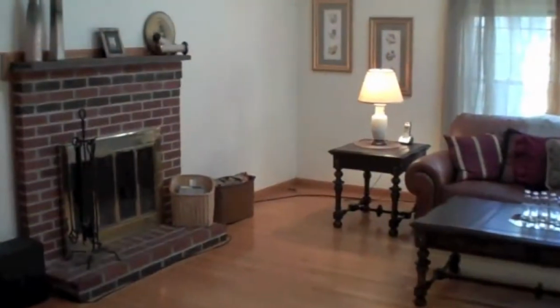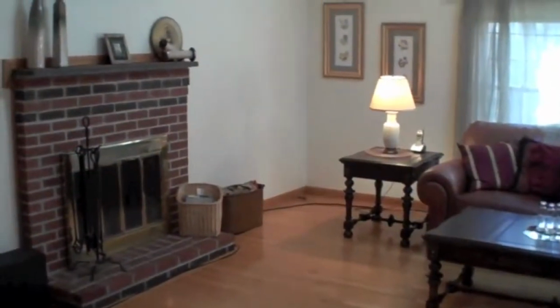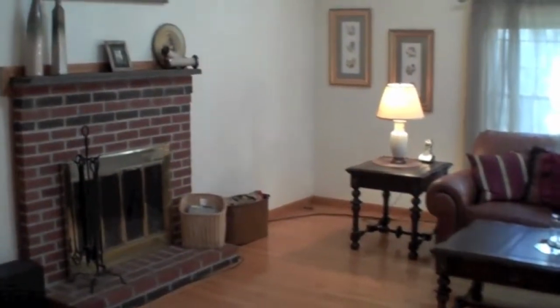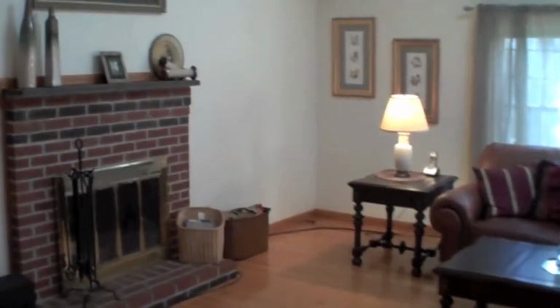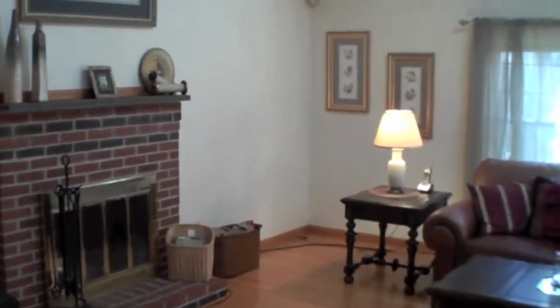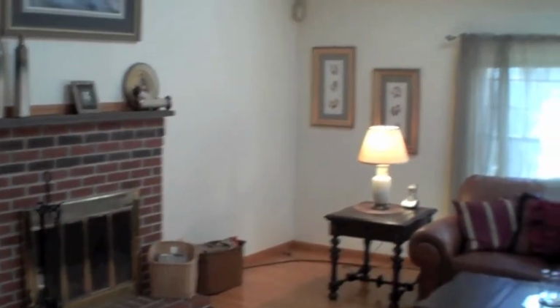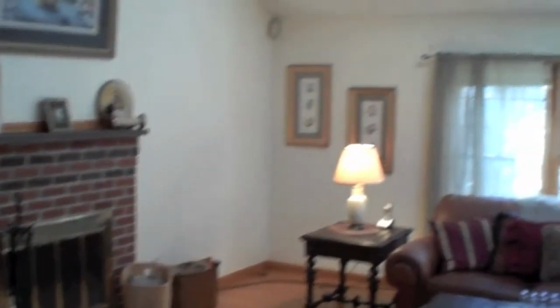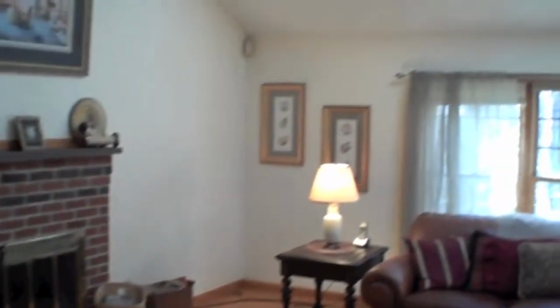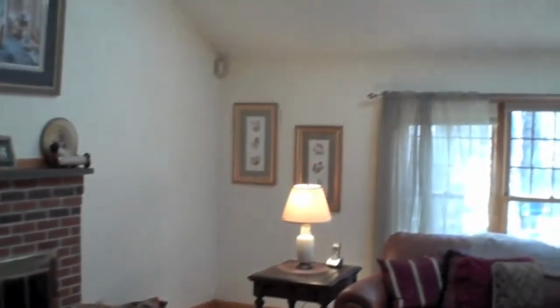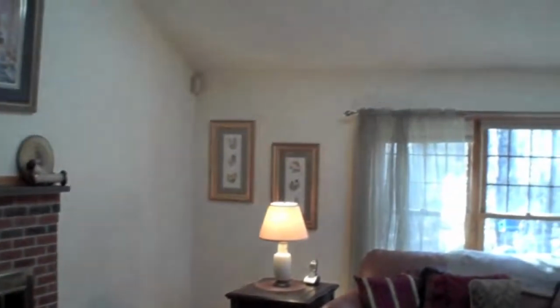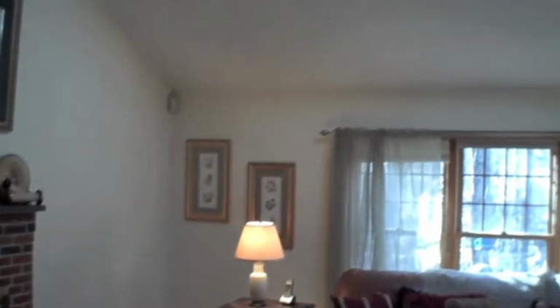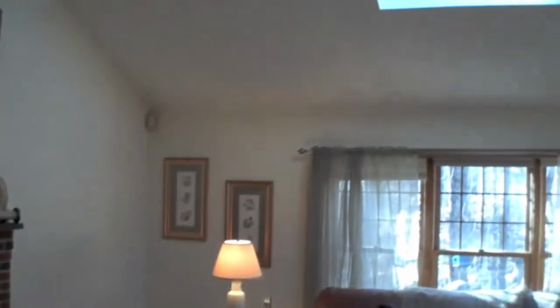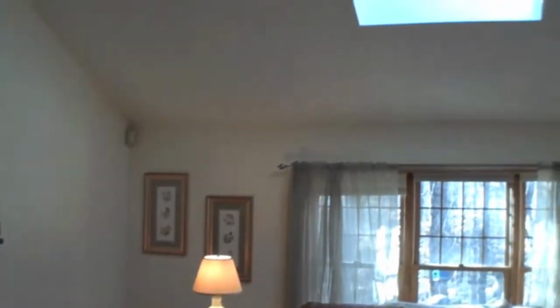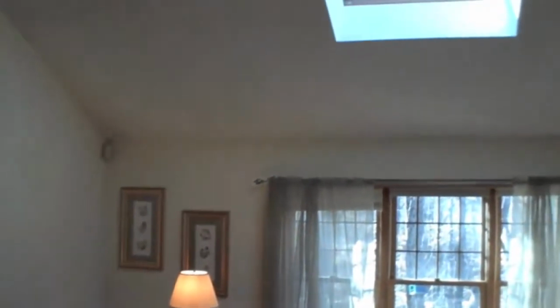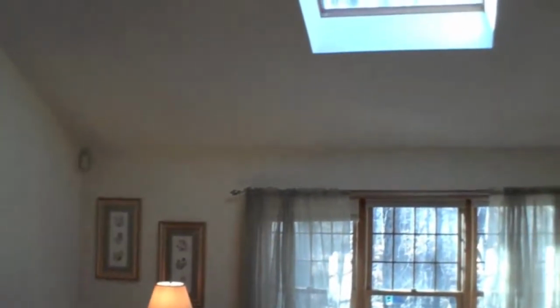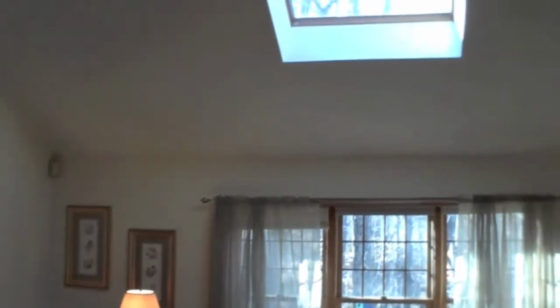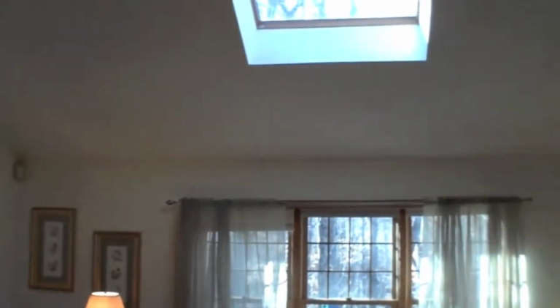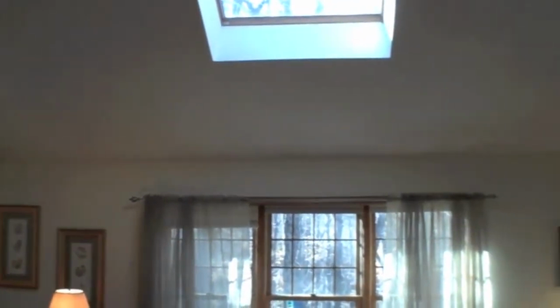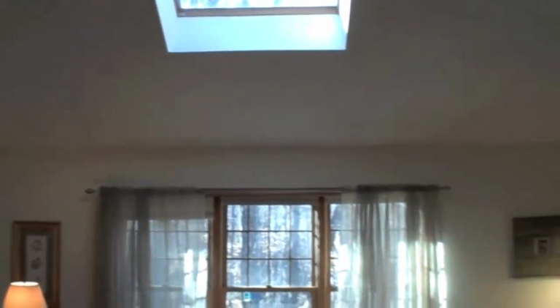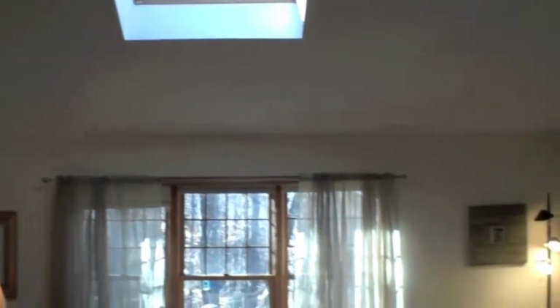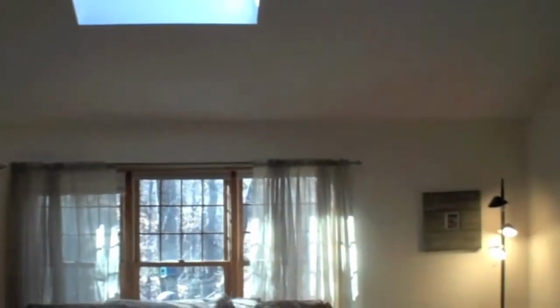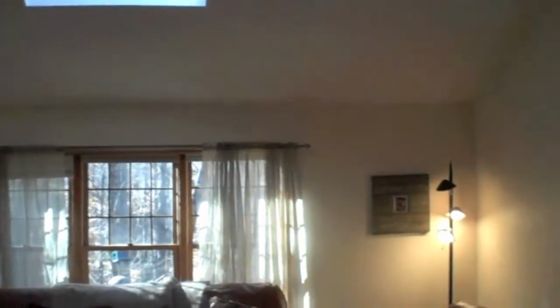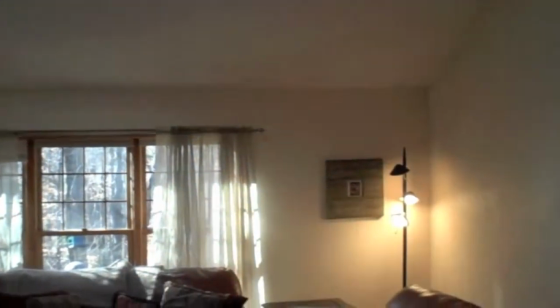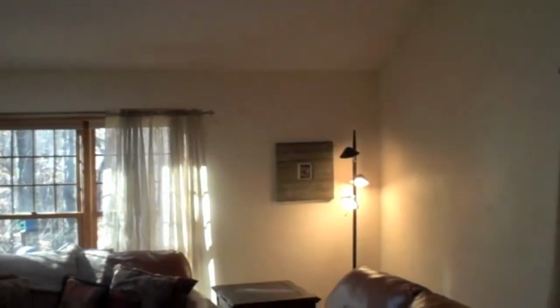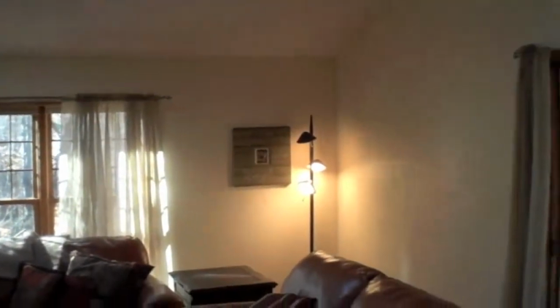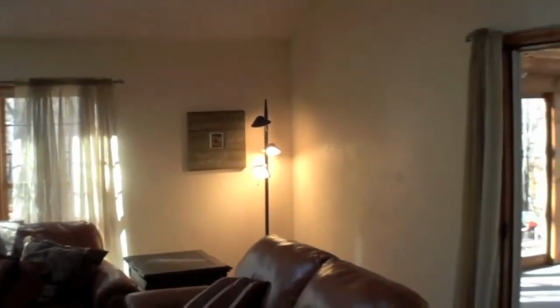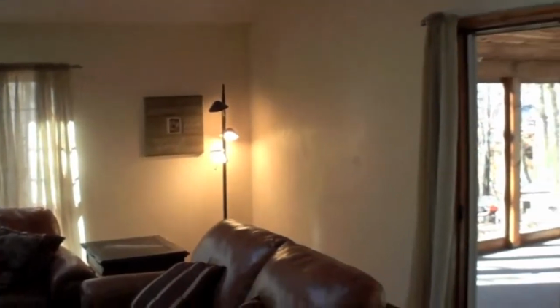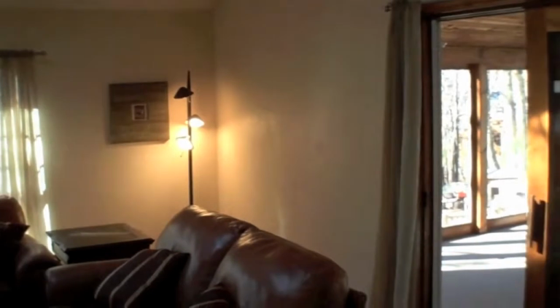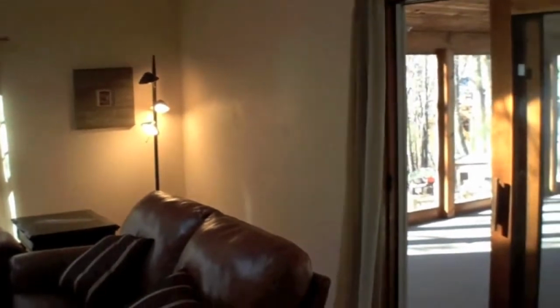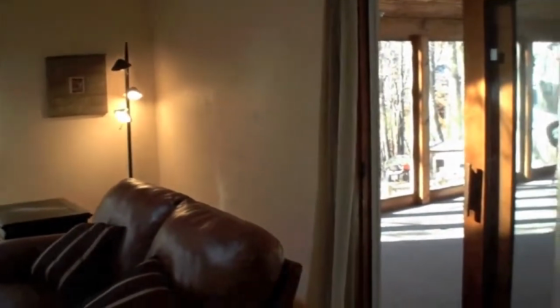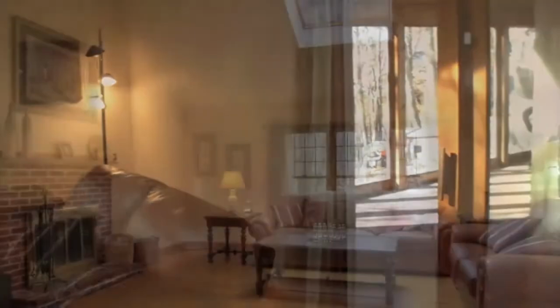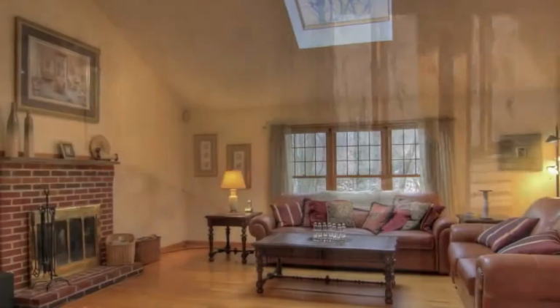The adjoining family room is characterized by its hardwood floors, its brick hearth, and its 15-foot vaulted ceiling with a skylight that floods the room with an abundance of natural light.